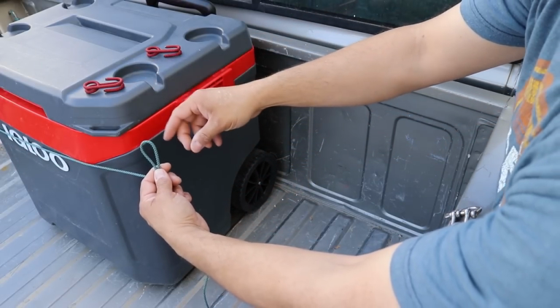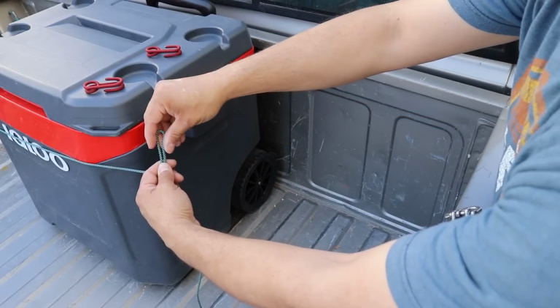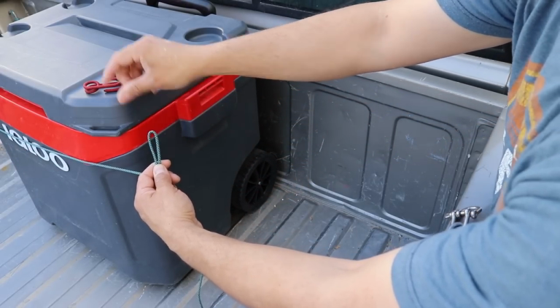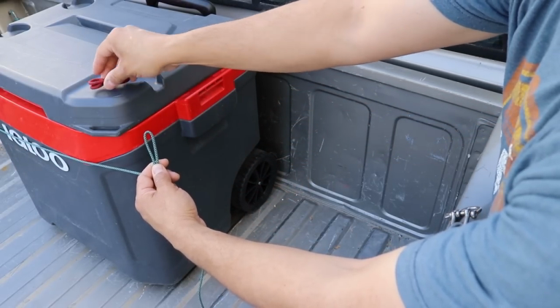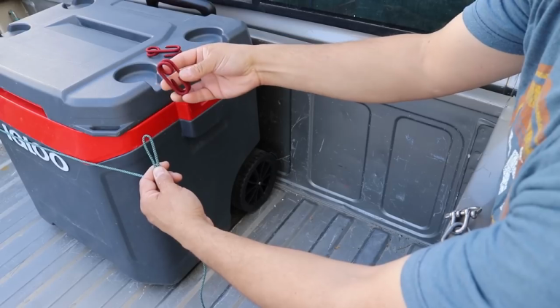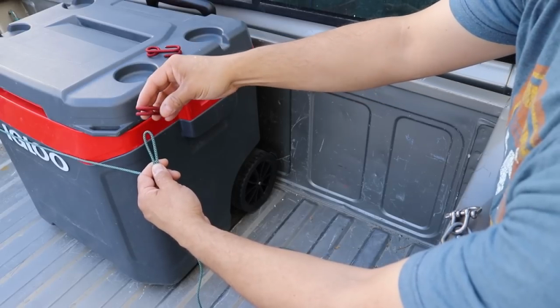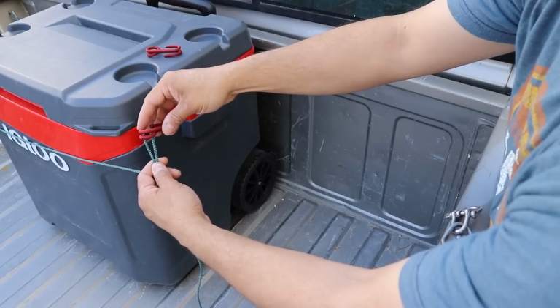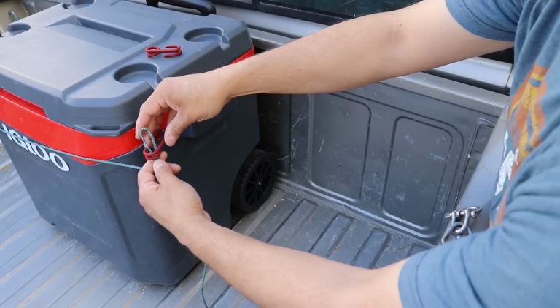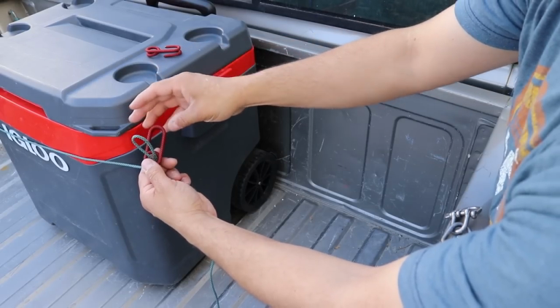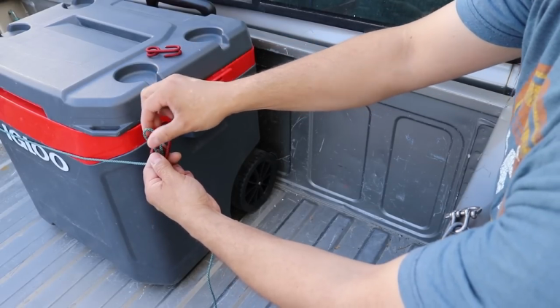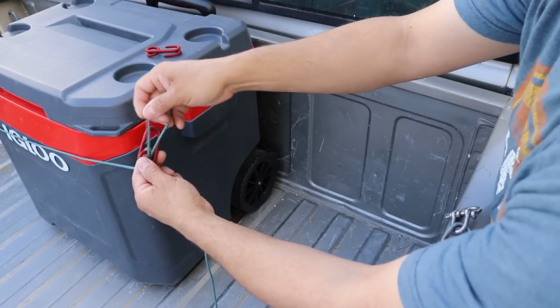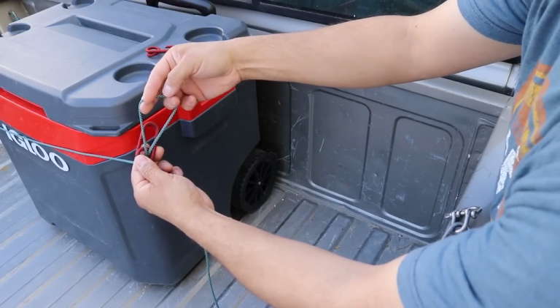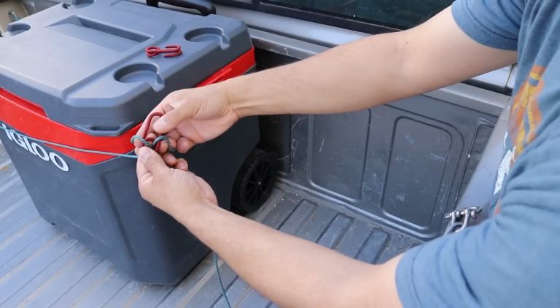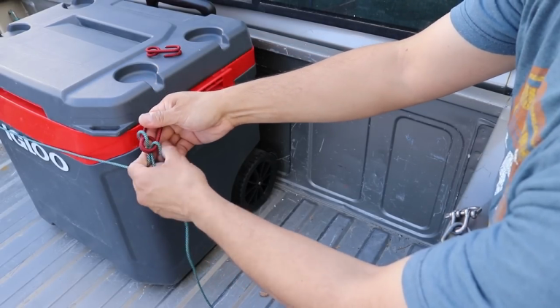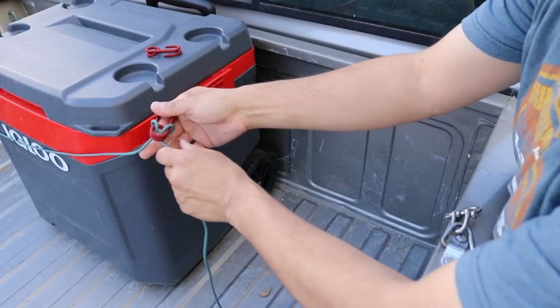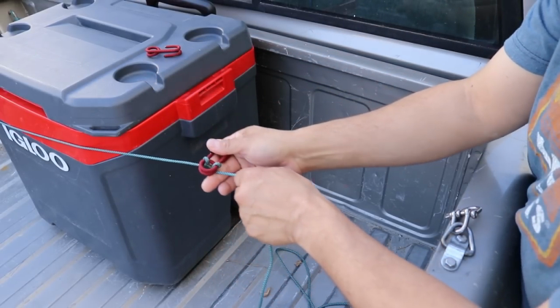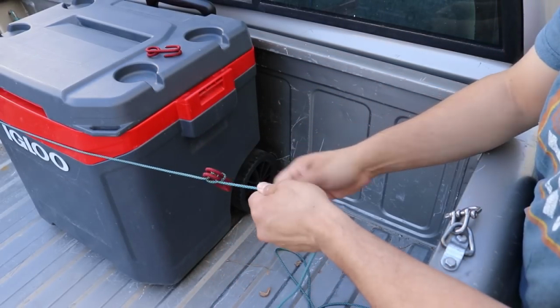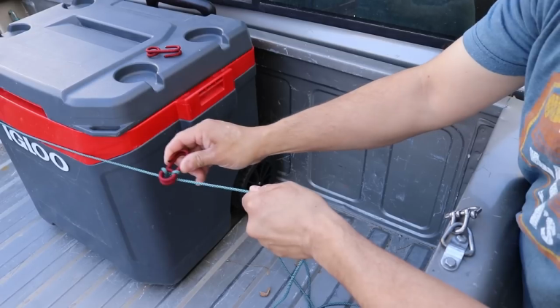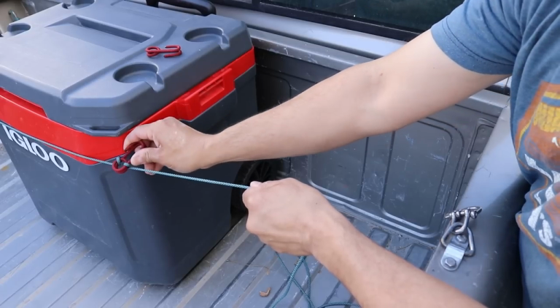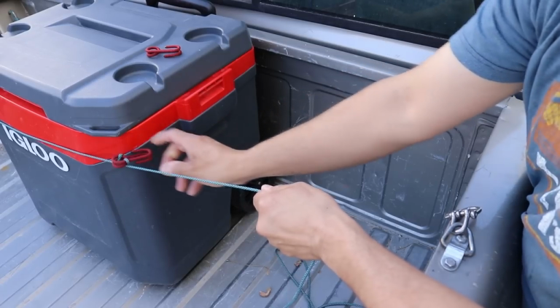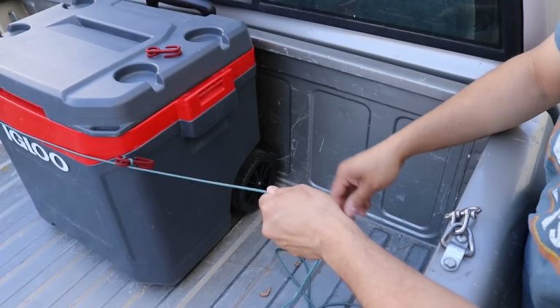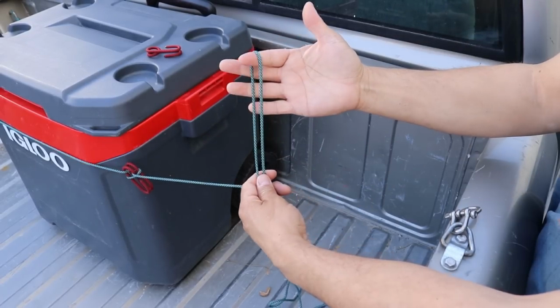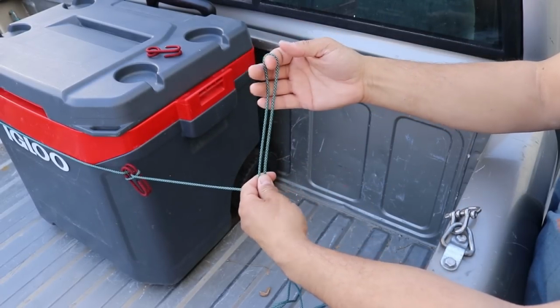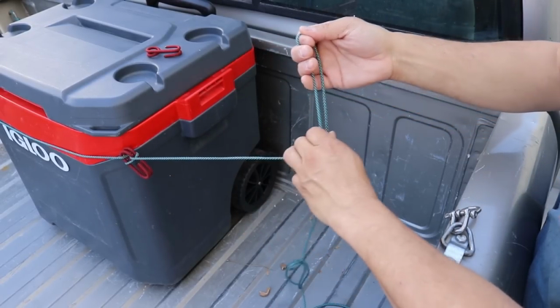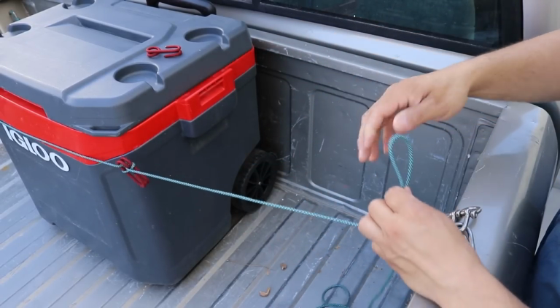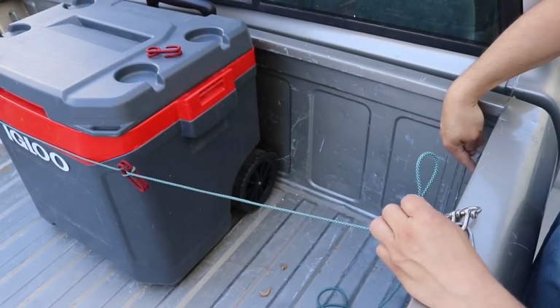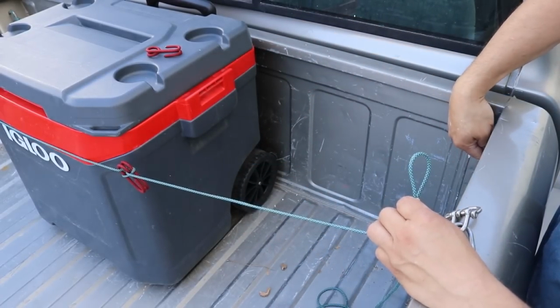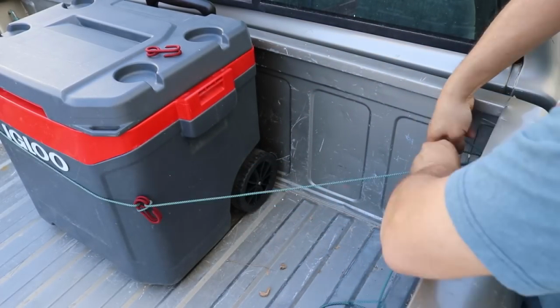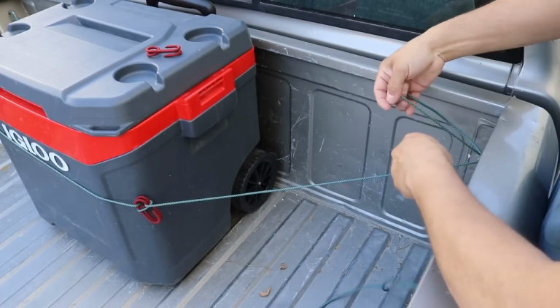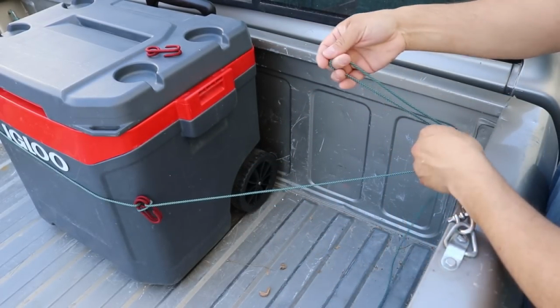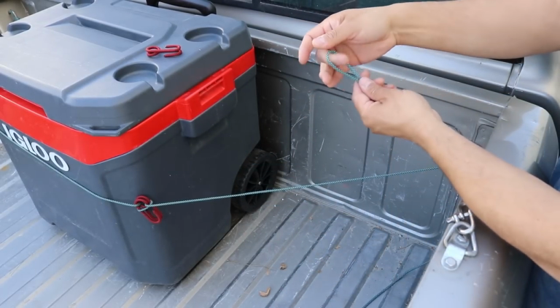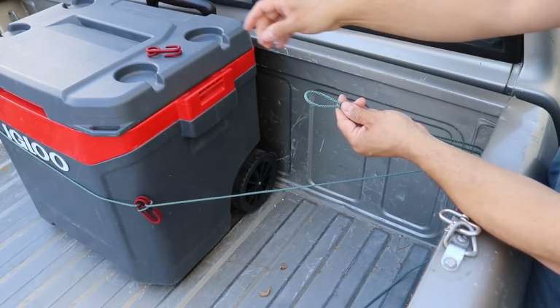I'll pull a bight into my line and I'll thread it through my Hawken. I'll go all the way around and I'll pull it tight. I'm just going to slide it into place. Take a second bite and I'm going to go through the D-ring. And now I have this loop.